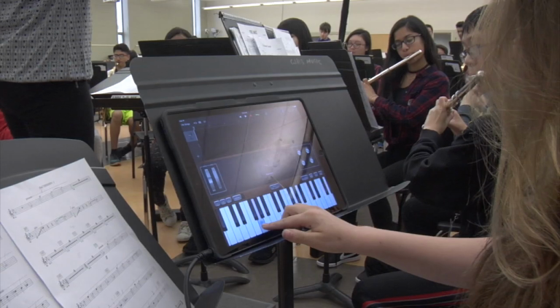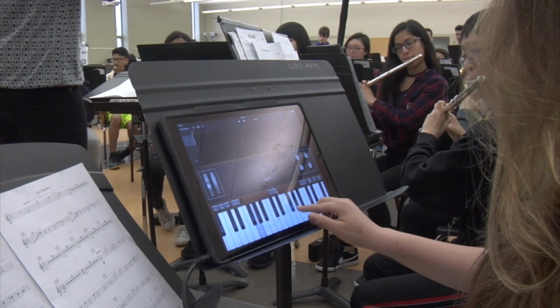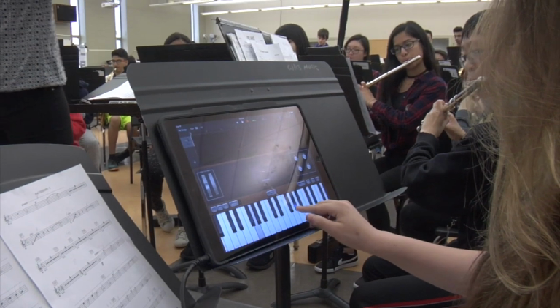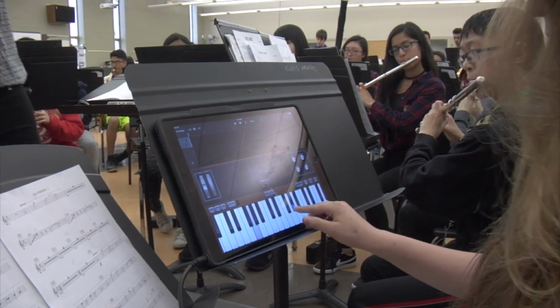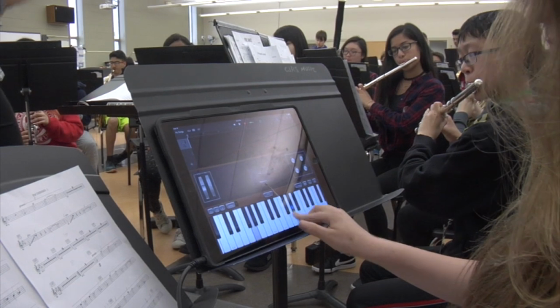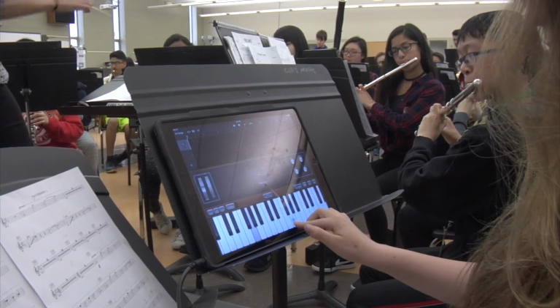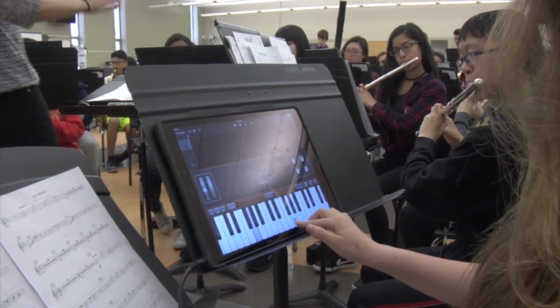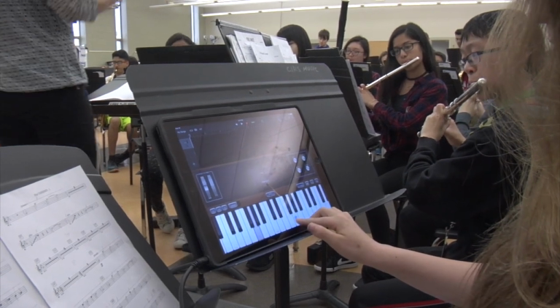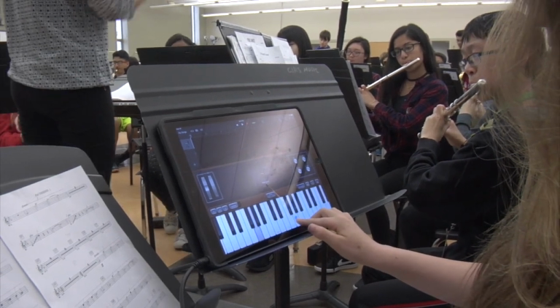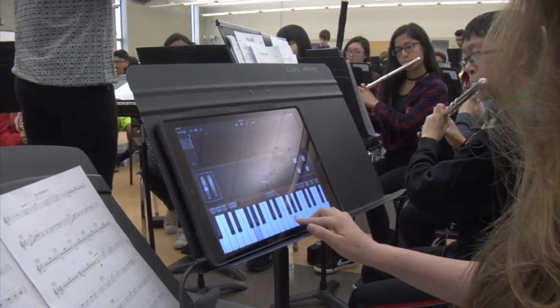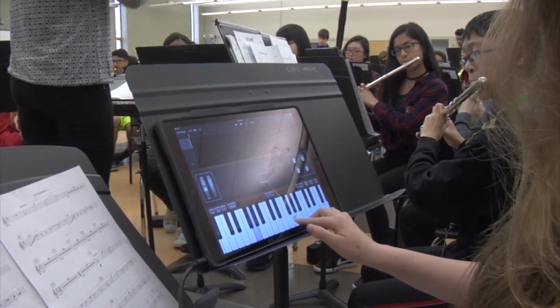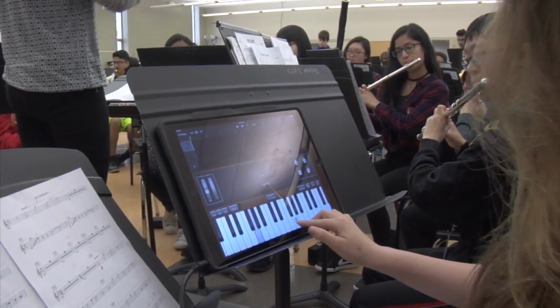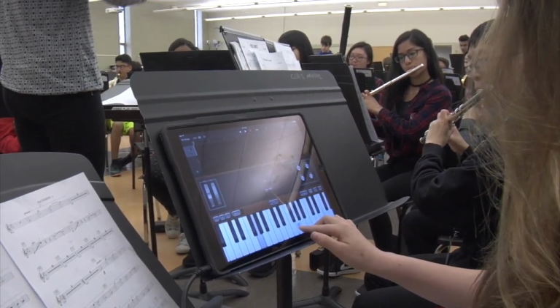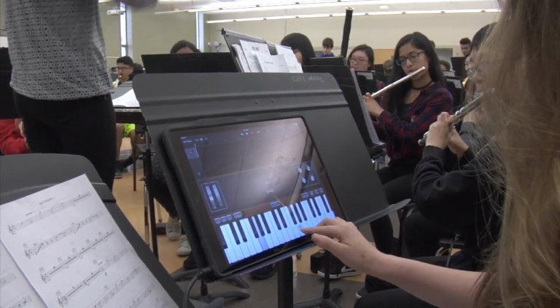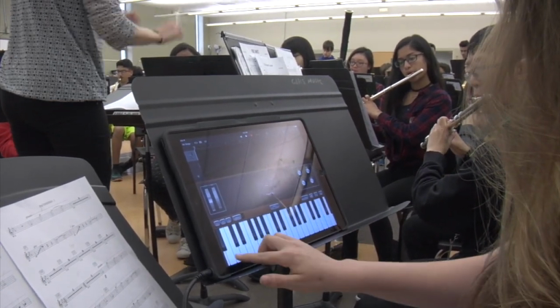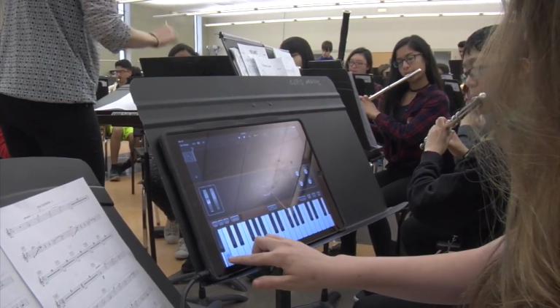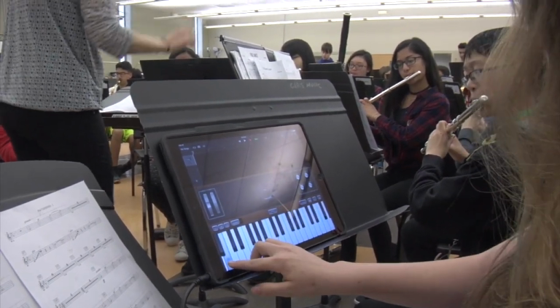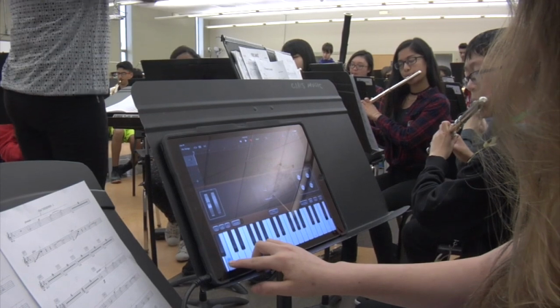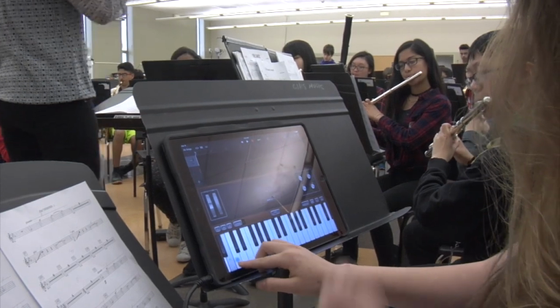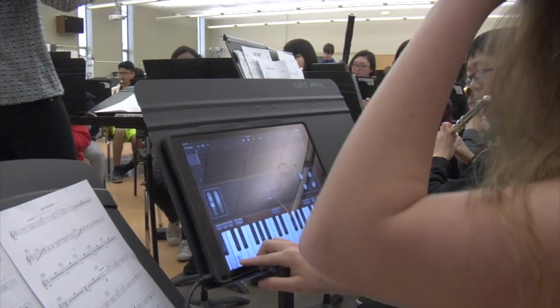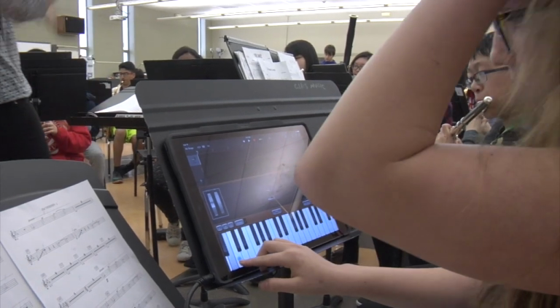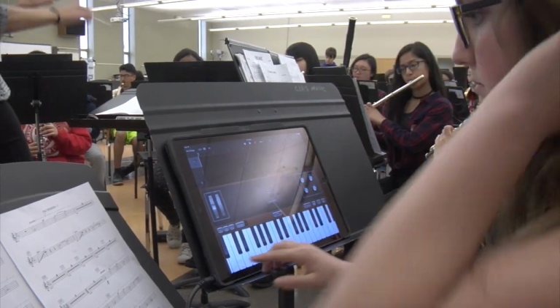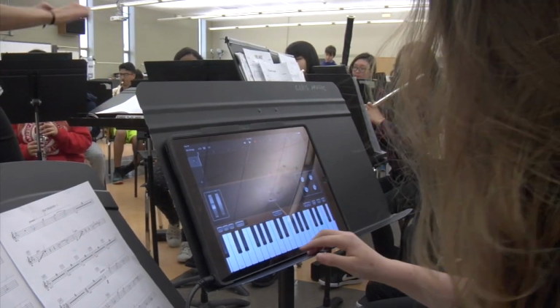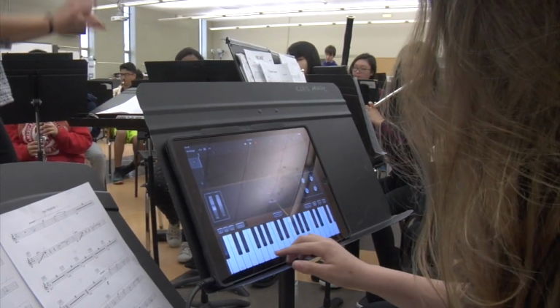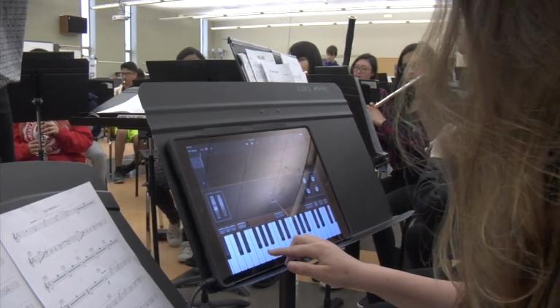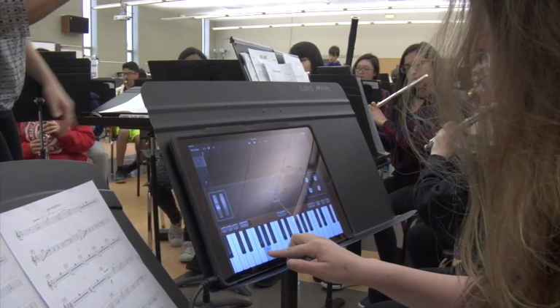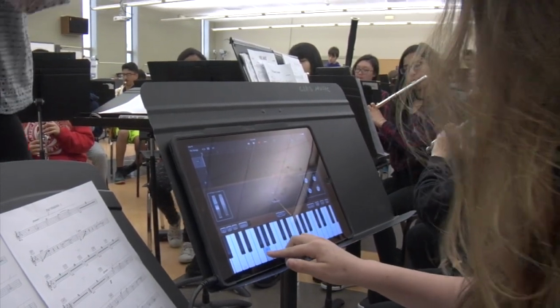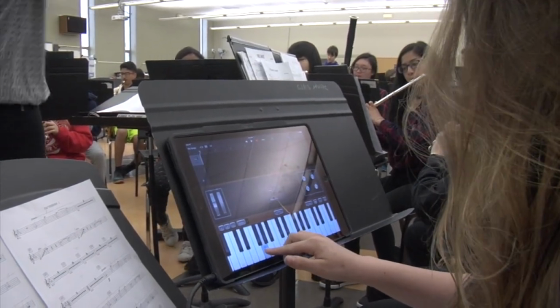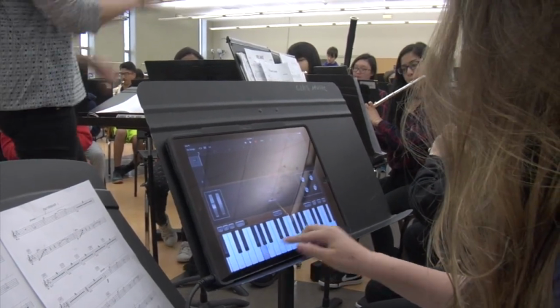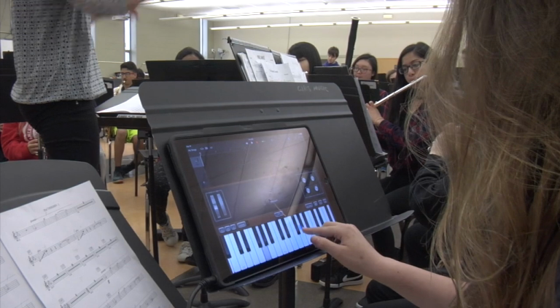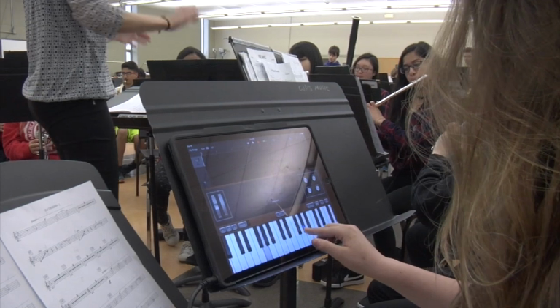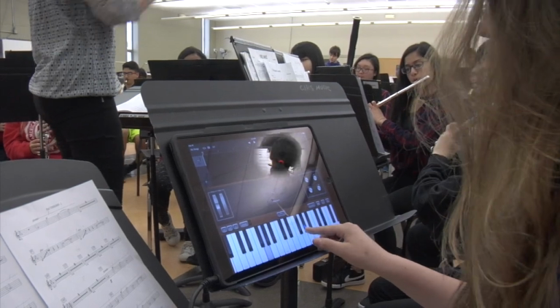In class, we are also using the iPad as an instrument. In one of the pieces we are playing entitled The Haunted Carousel, a student is using the GarageBand app to make the iPad sound like a theremin, which is an electronic musical instrument.